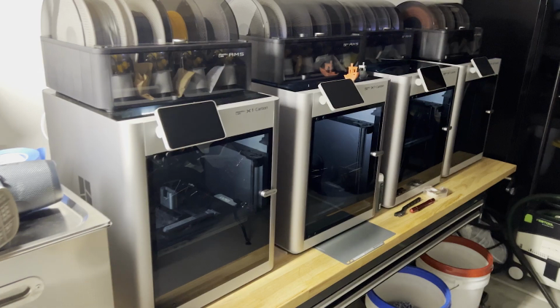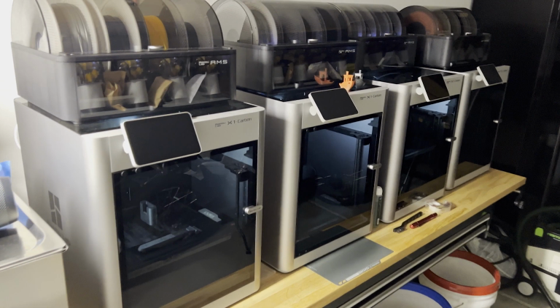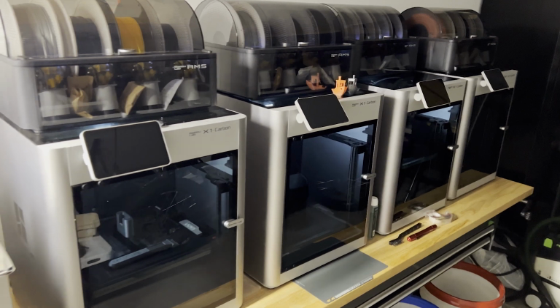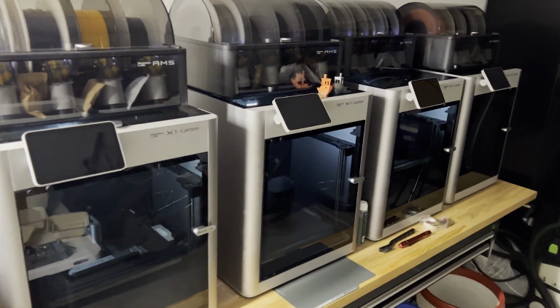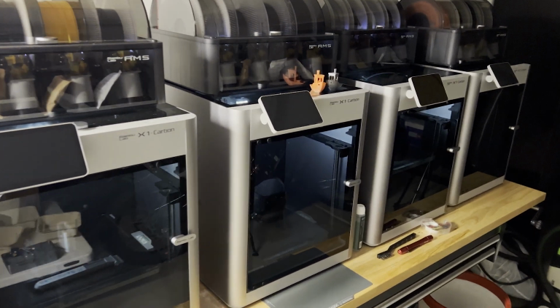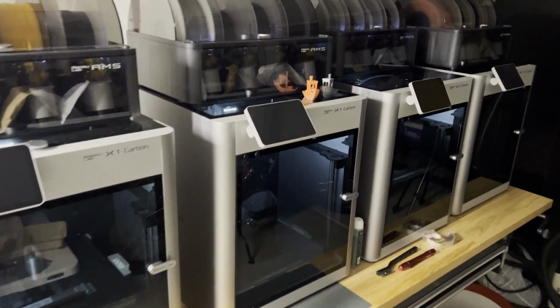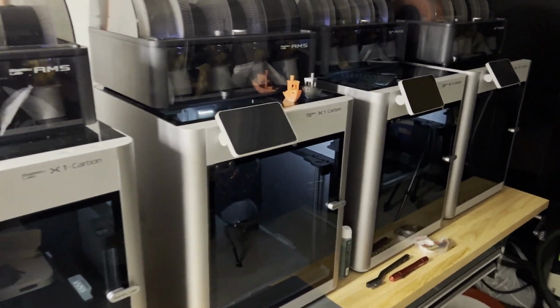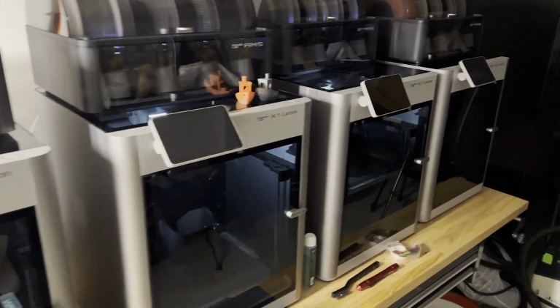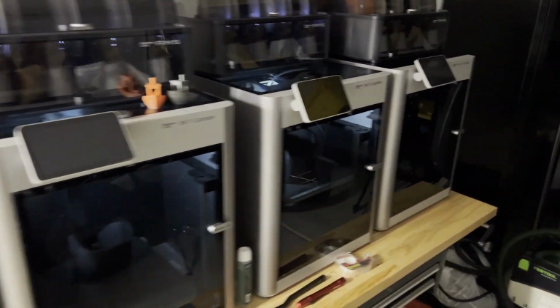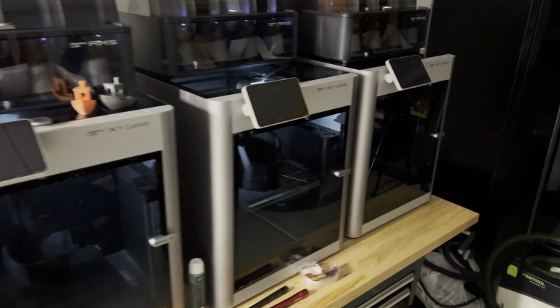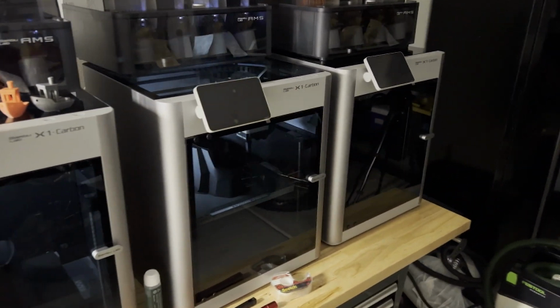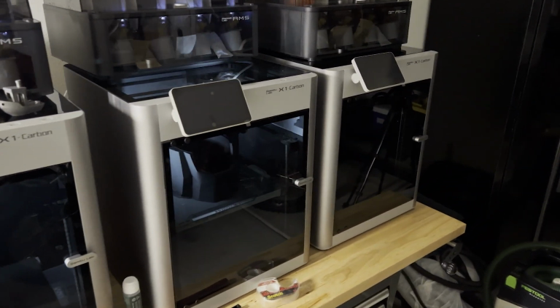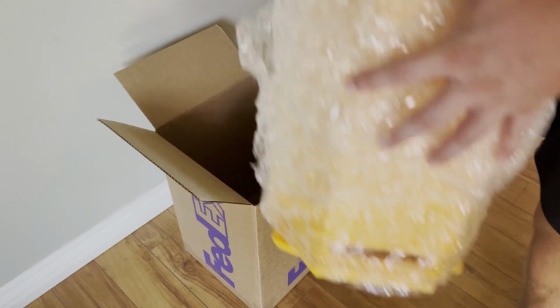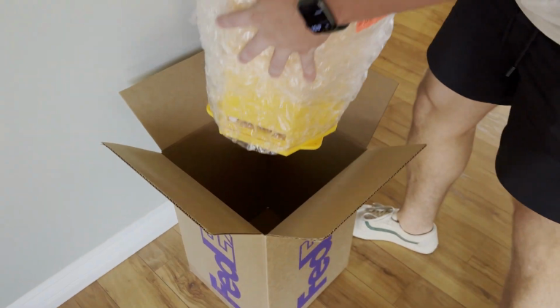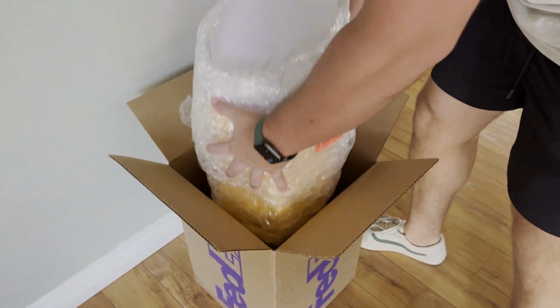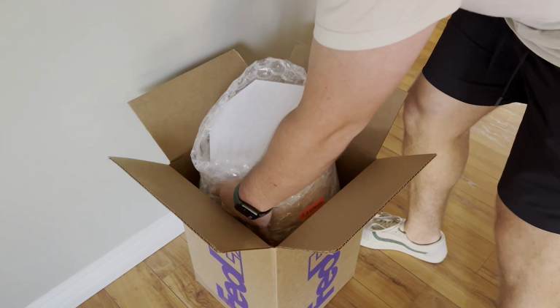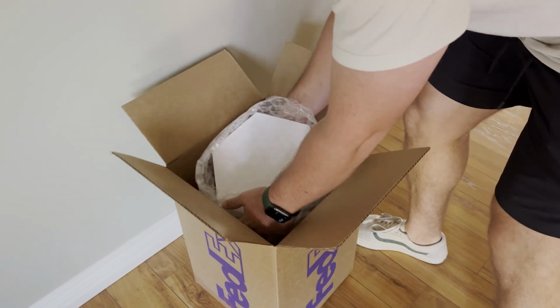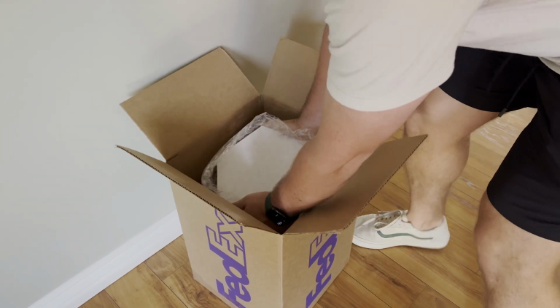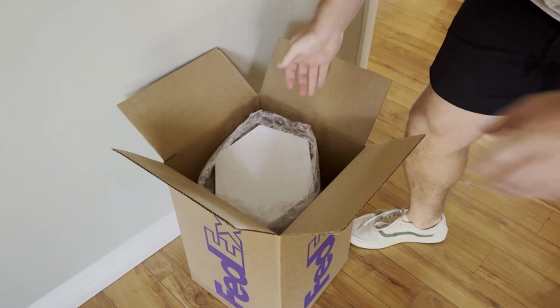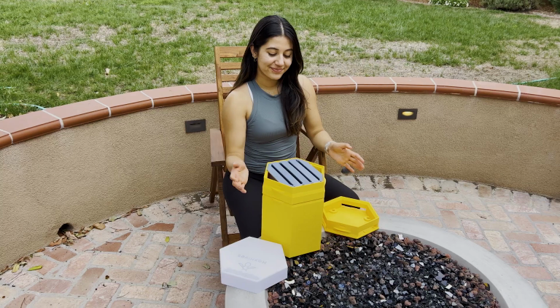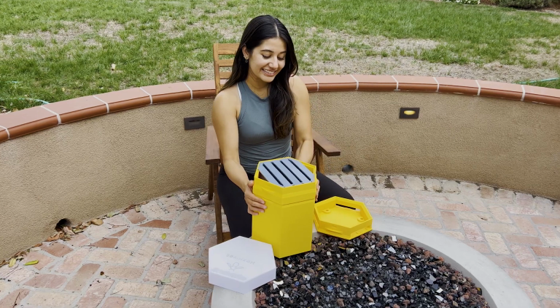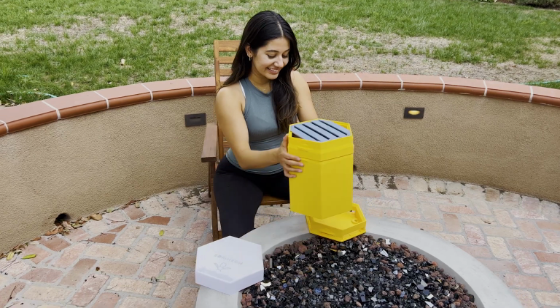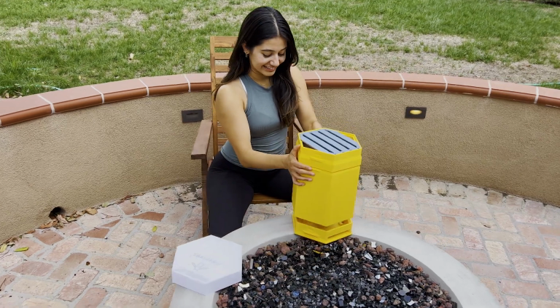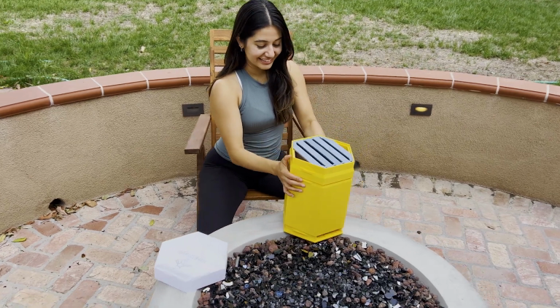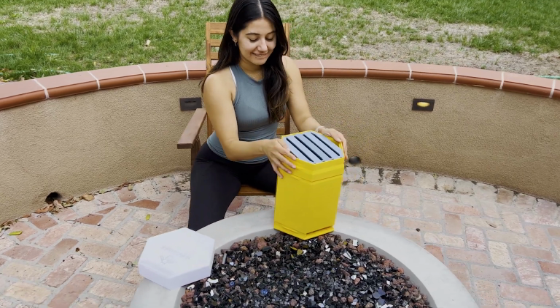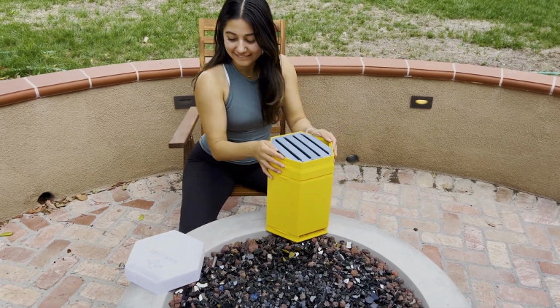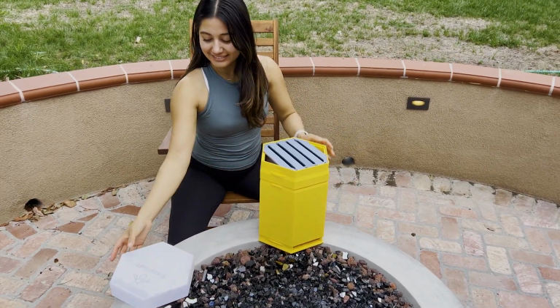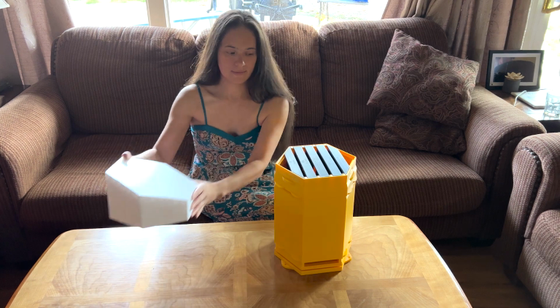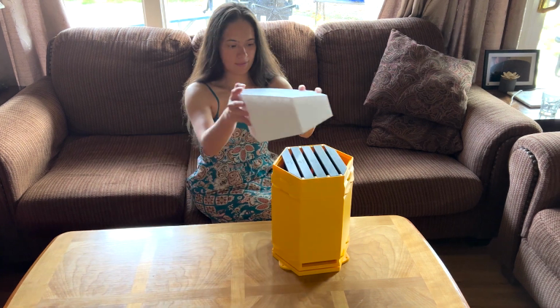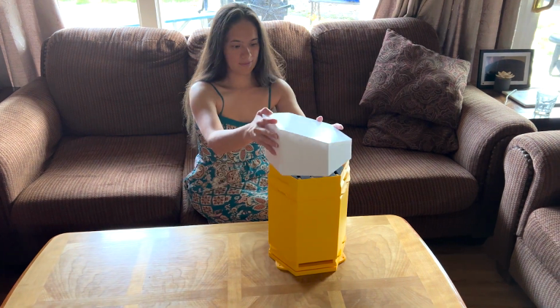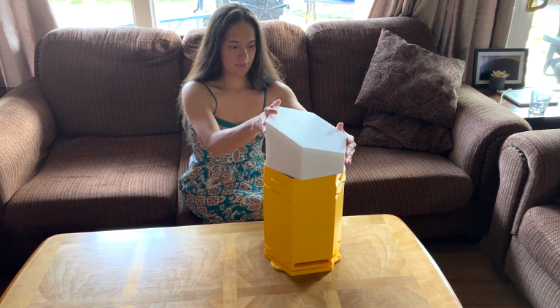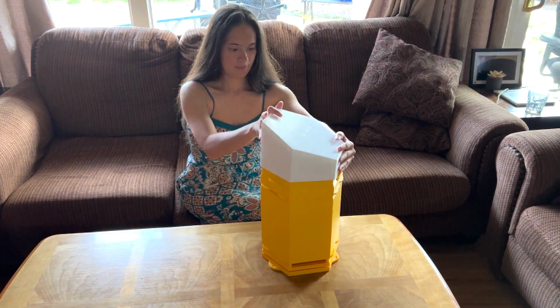And for those yet to embrace the 3D printing revolution, don't worry — we have you covered. Join our mission by purchasing pre-printed hives and become part of a nationwide community united in creating micro havens for our invaluable bee friends.